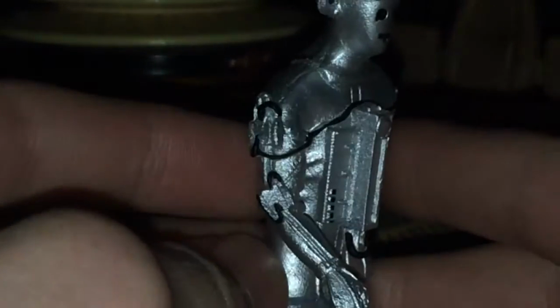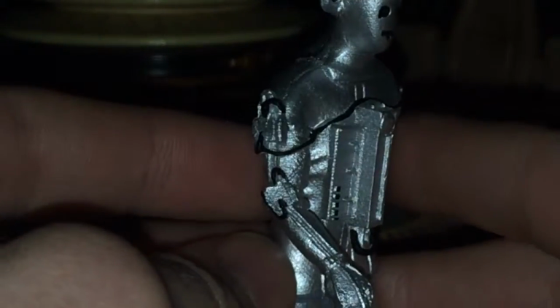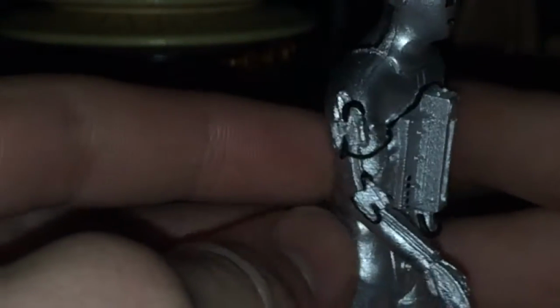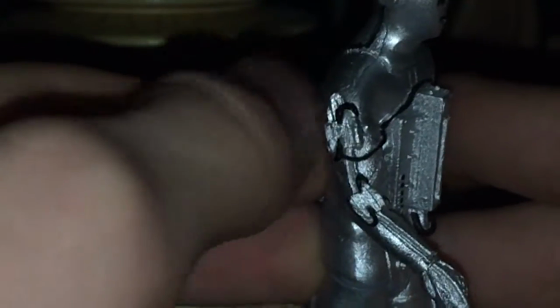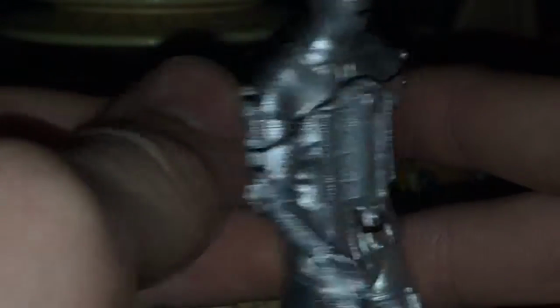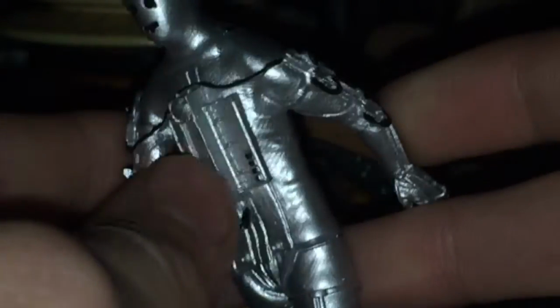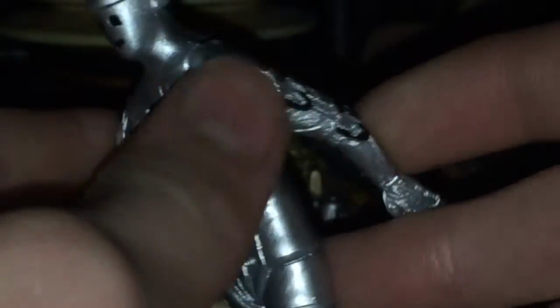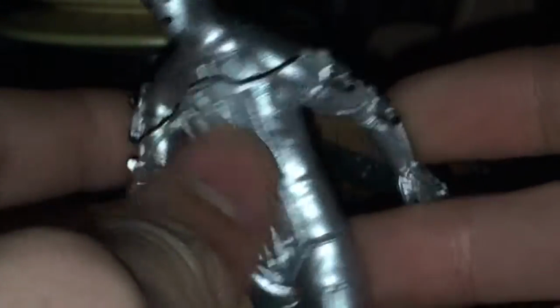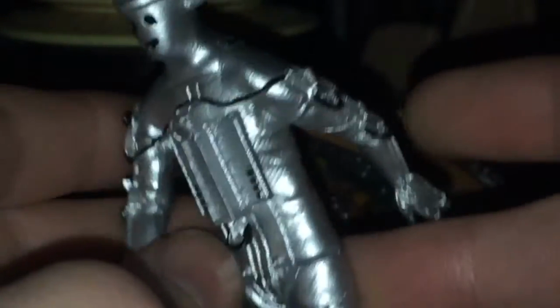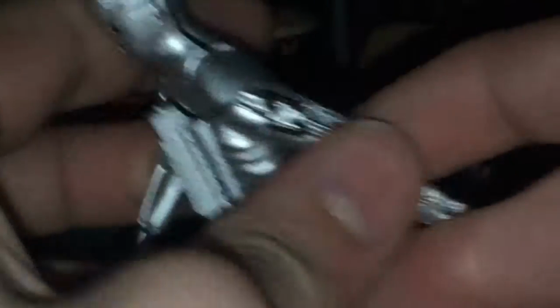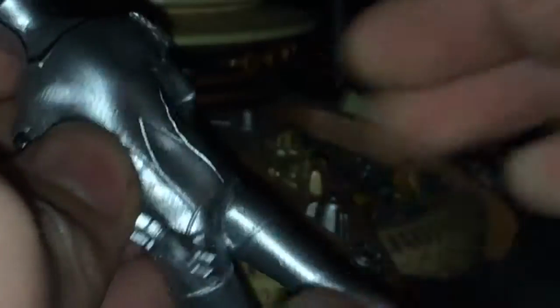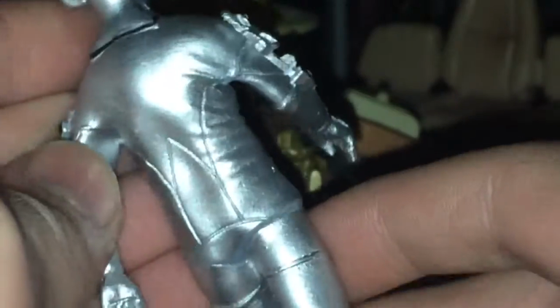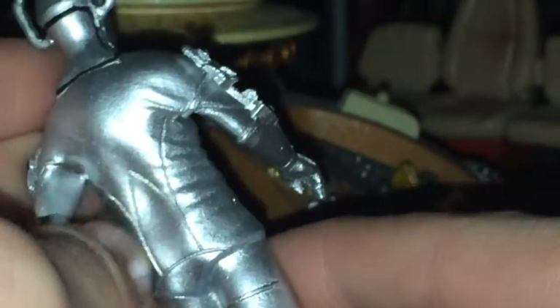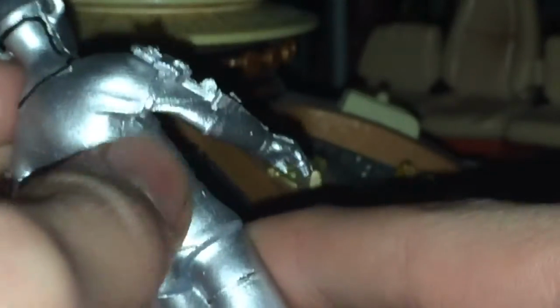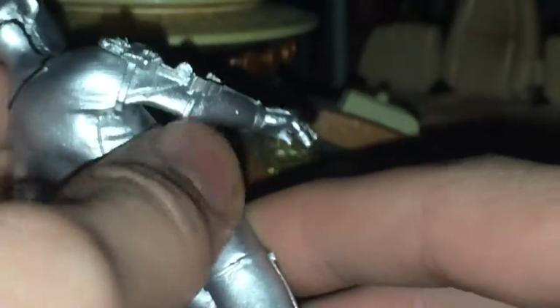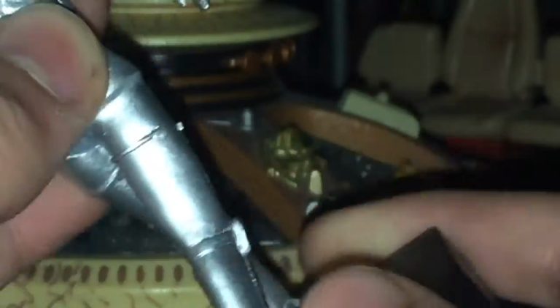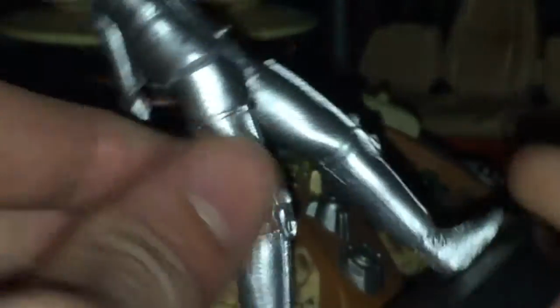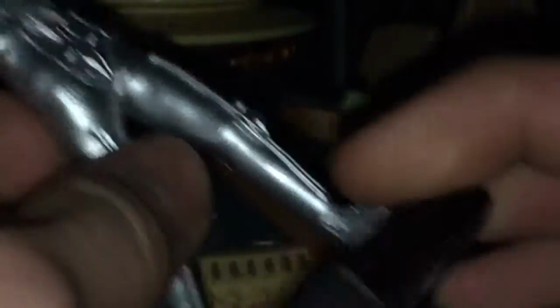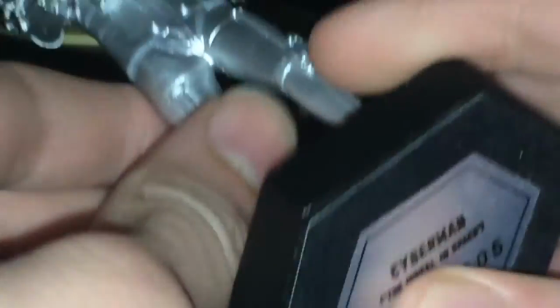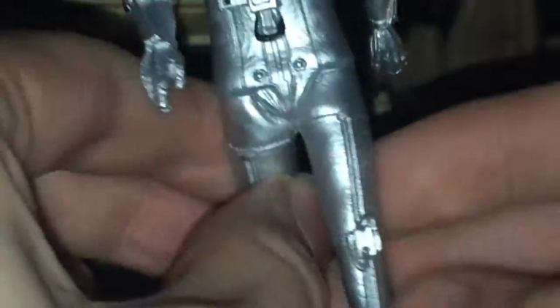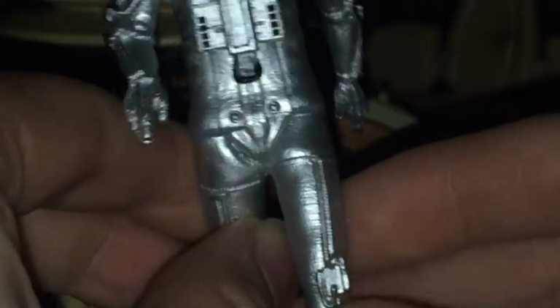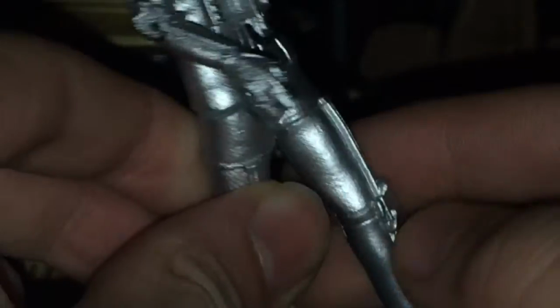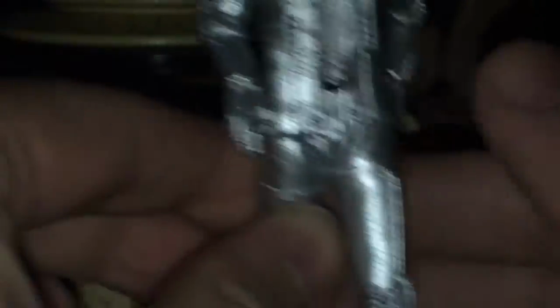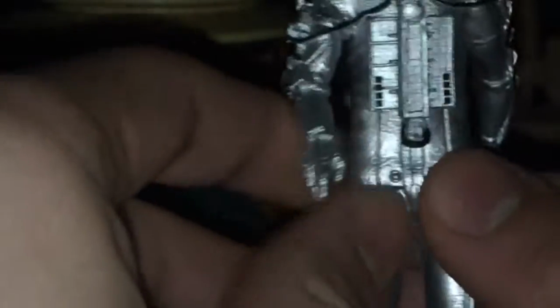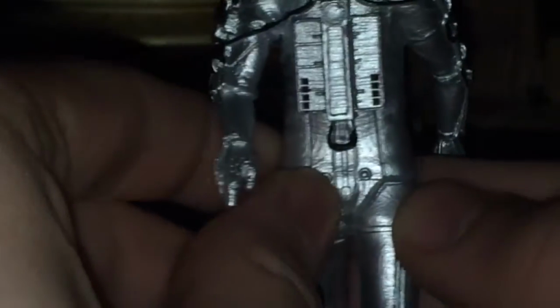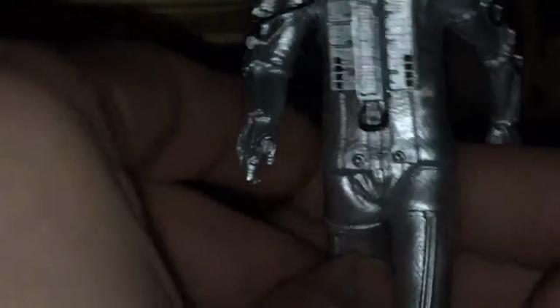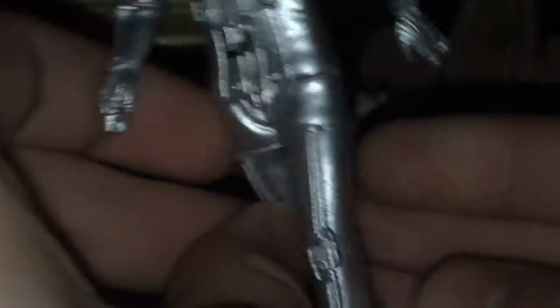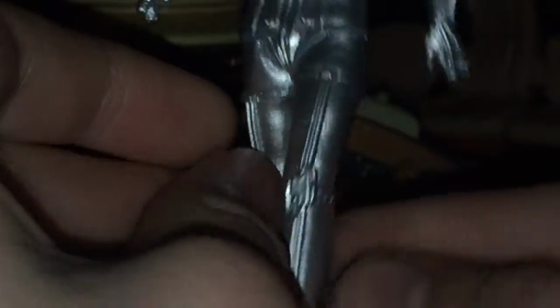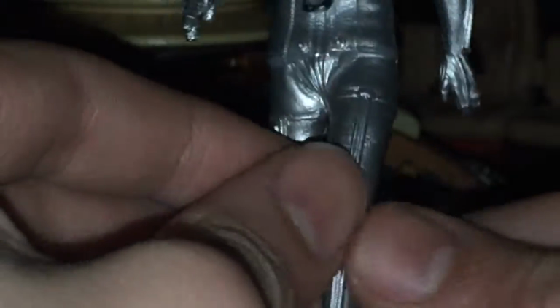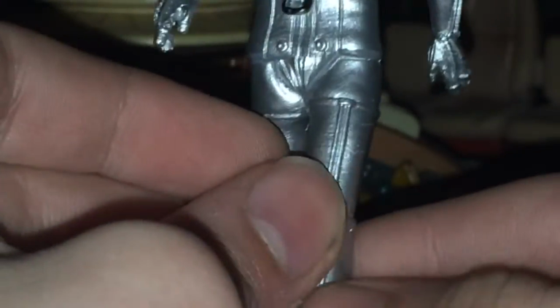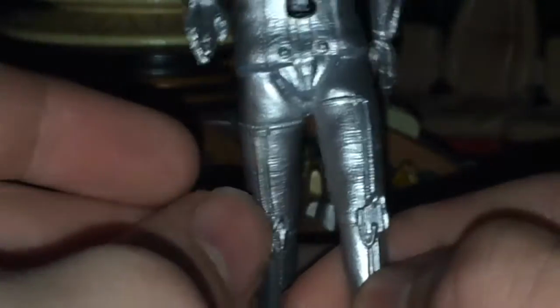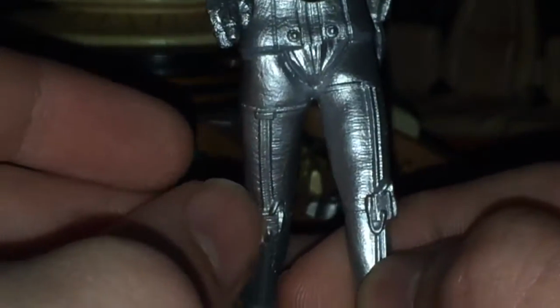Then we have the arms, which are very nice with the black wiring. On the back we have some creasing, which is quite nice on these figurine collections as it gives a more realistic feel. And then down here we have more wiring.